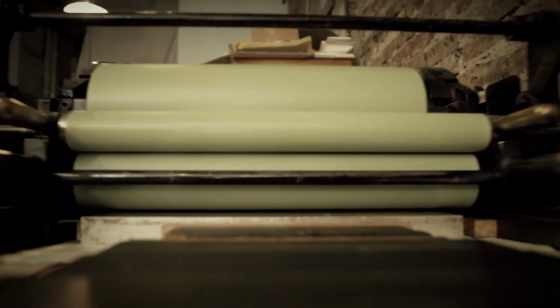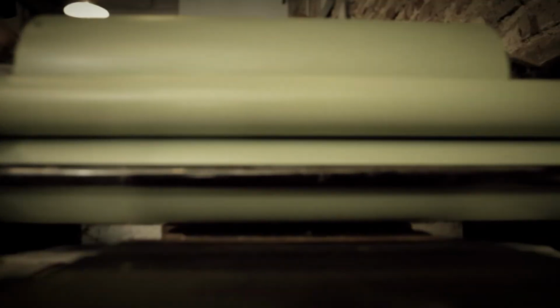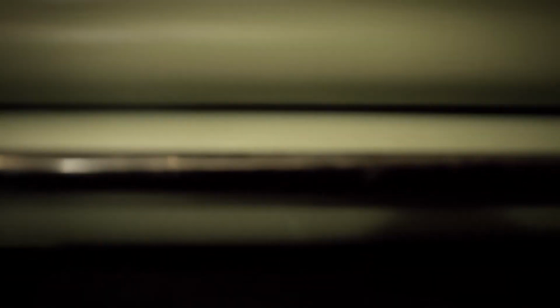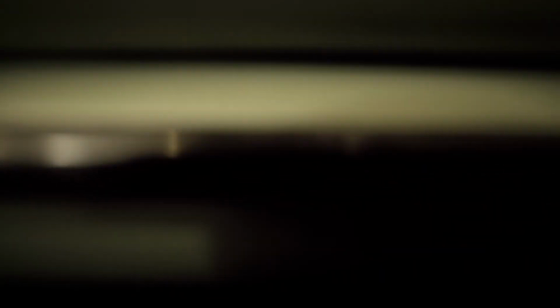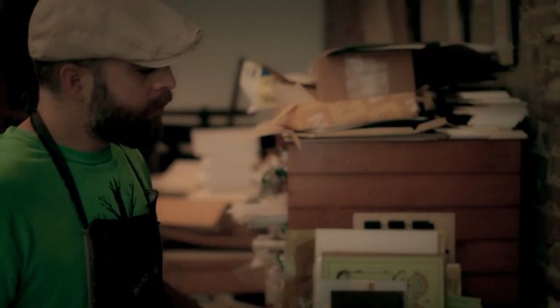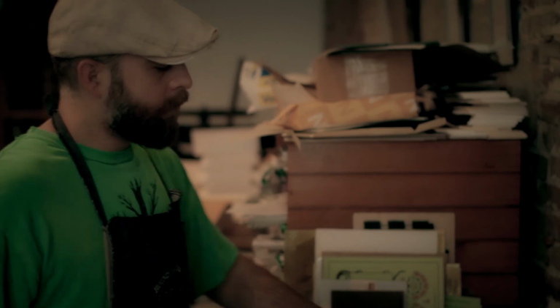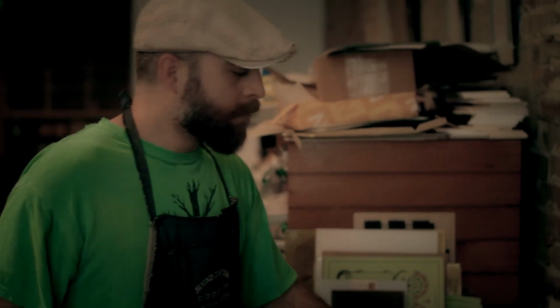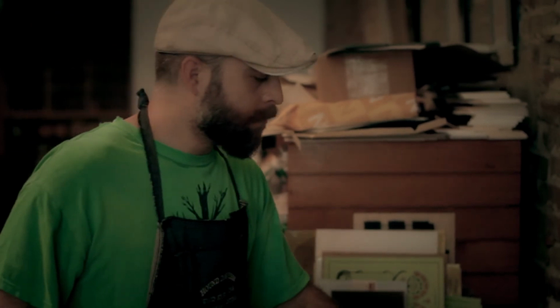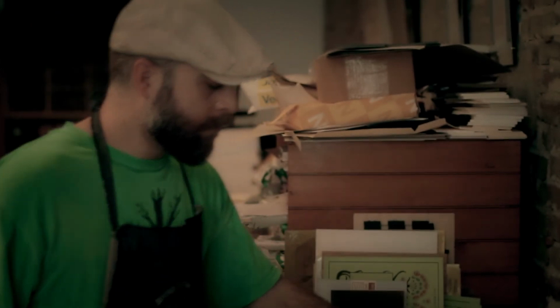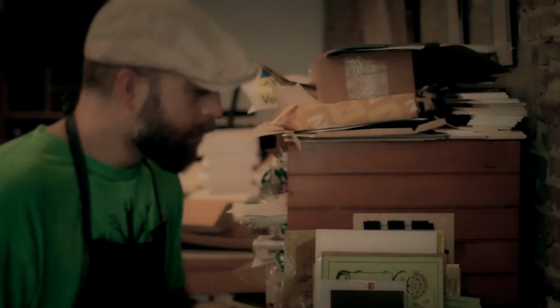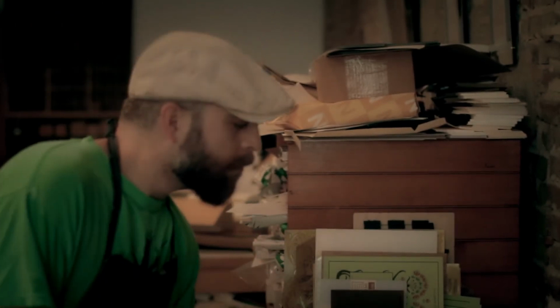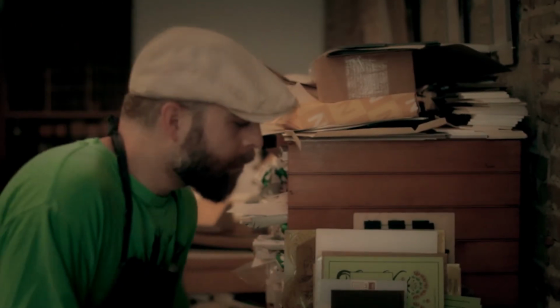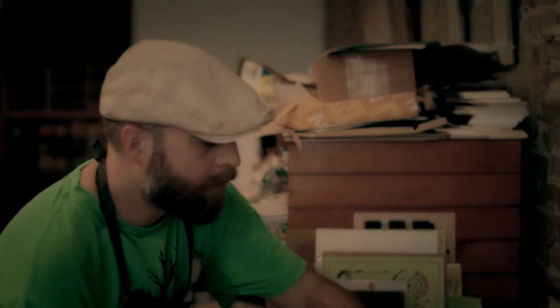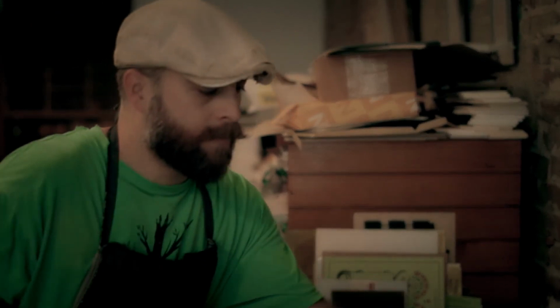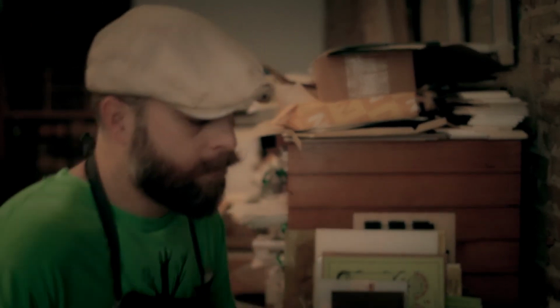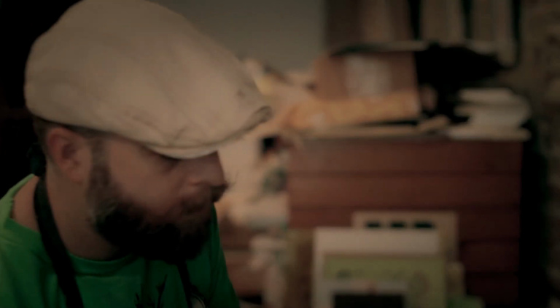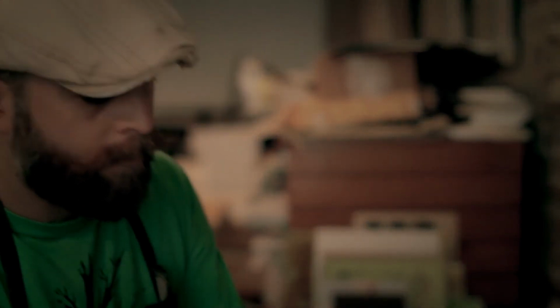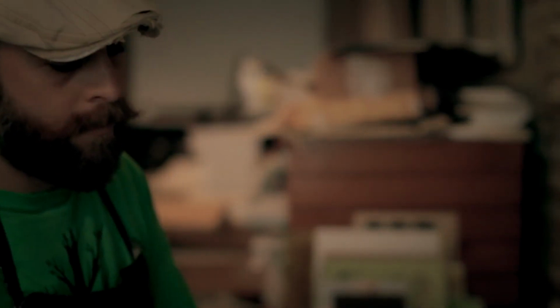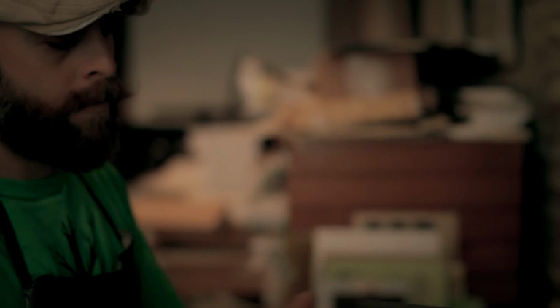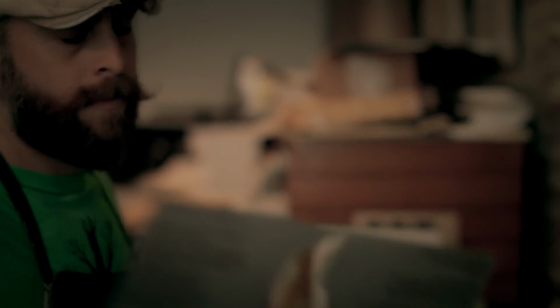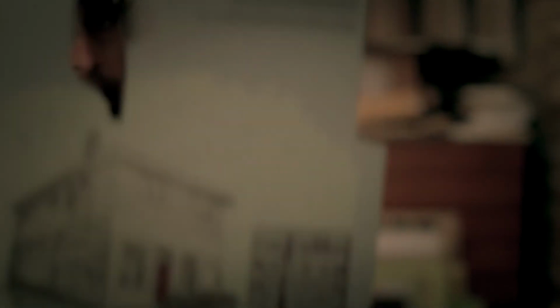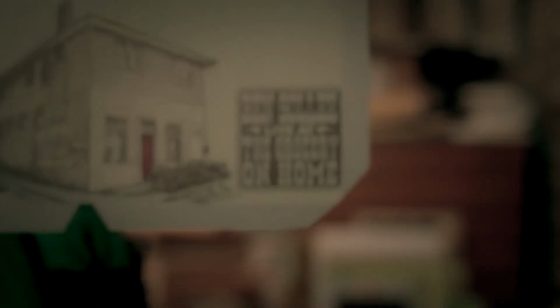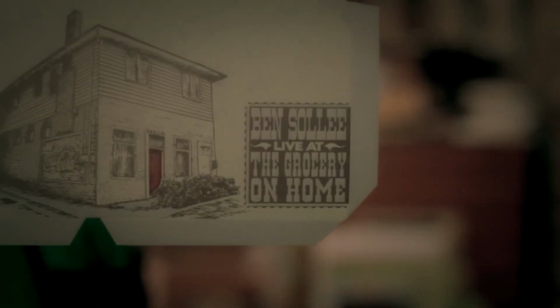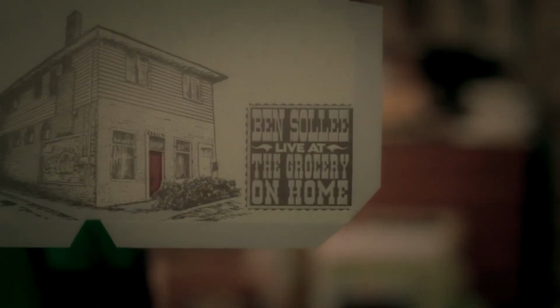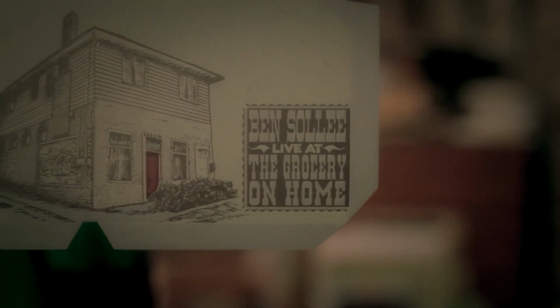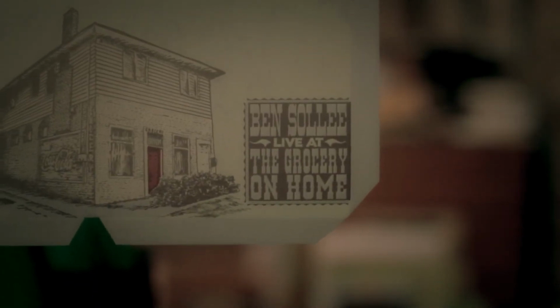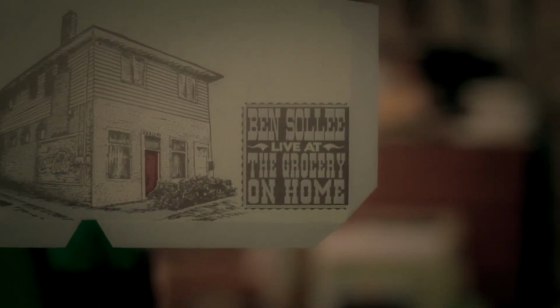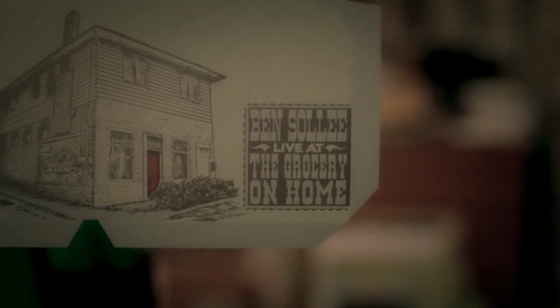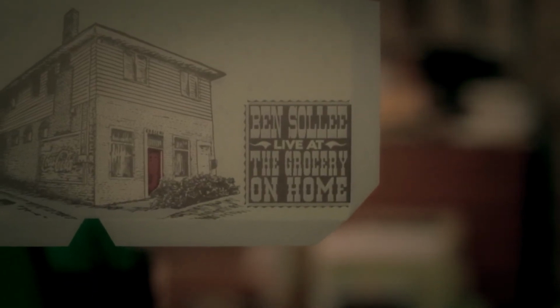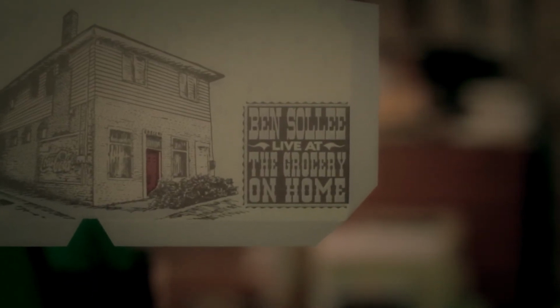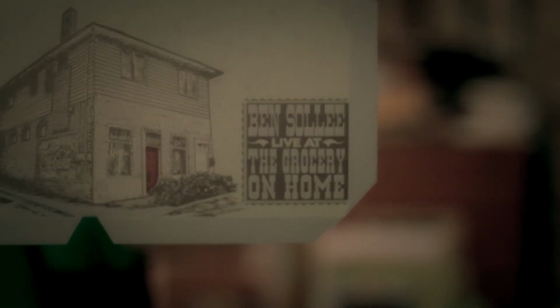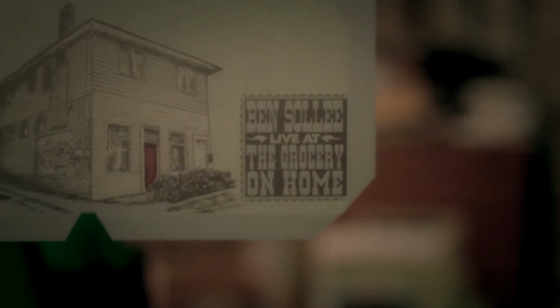For Ben, I mean, he puts so much time and love into his music that it makes sense to me to have the package to be just as — hopefully just as beautiful as what's inside it.